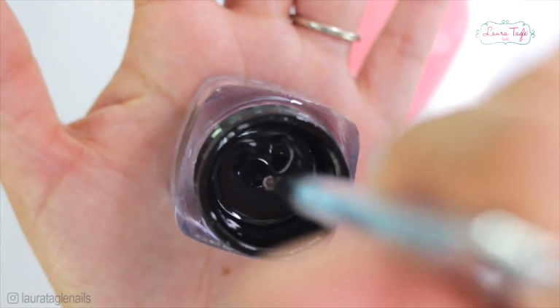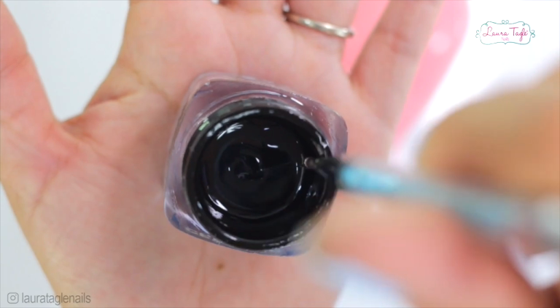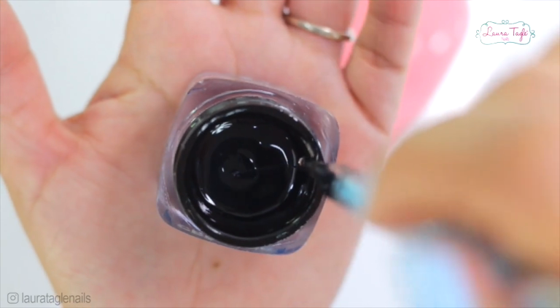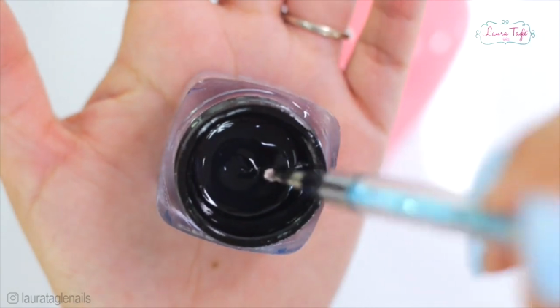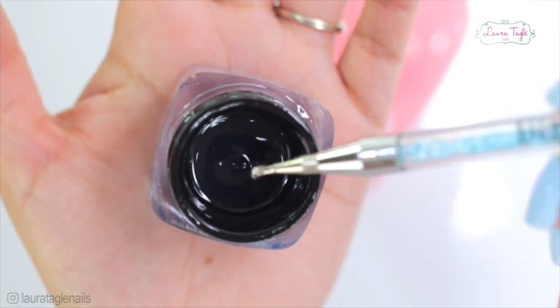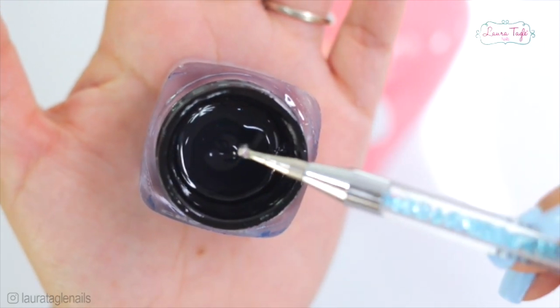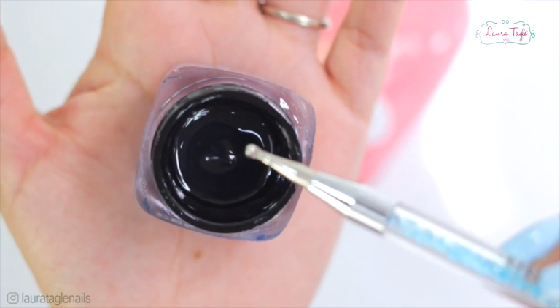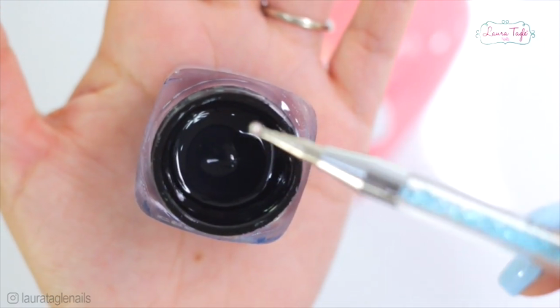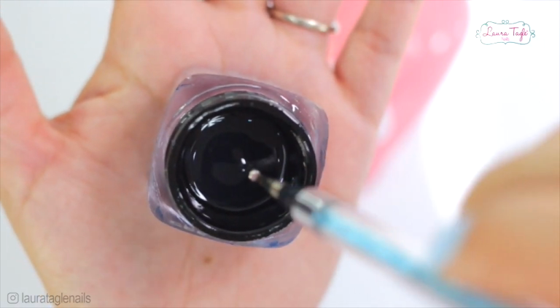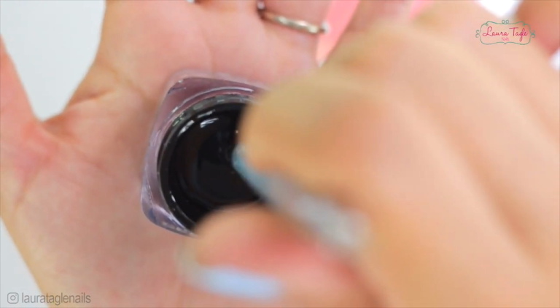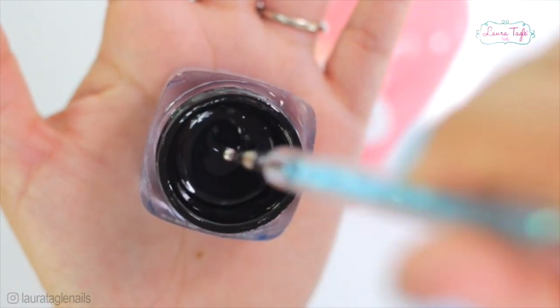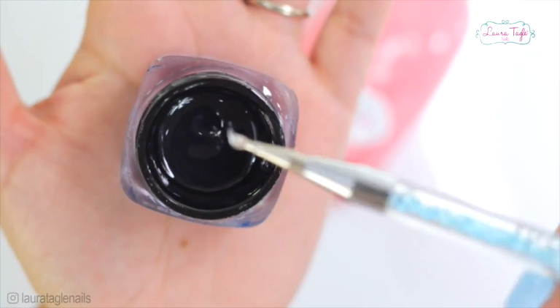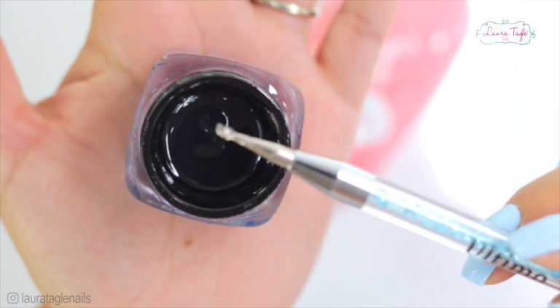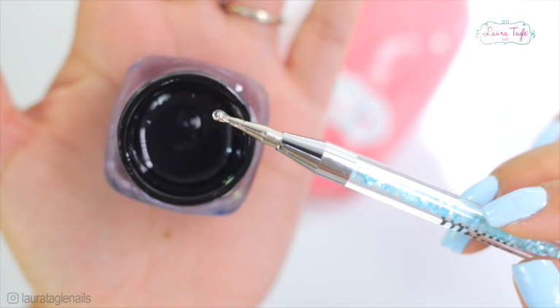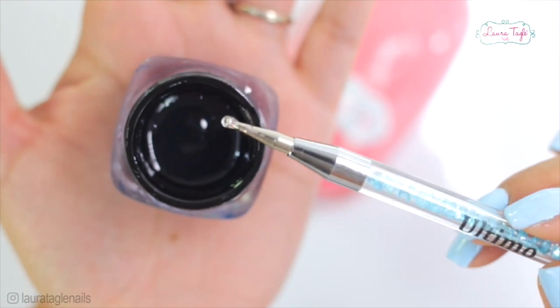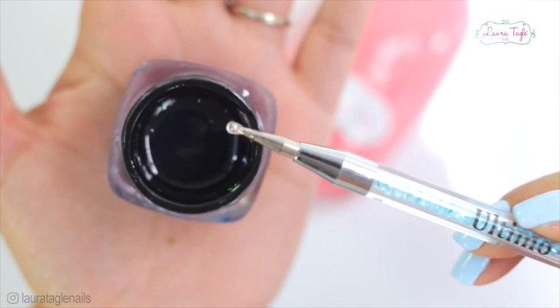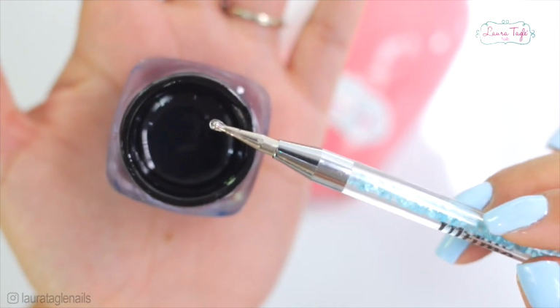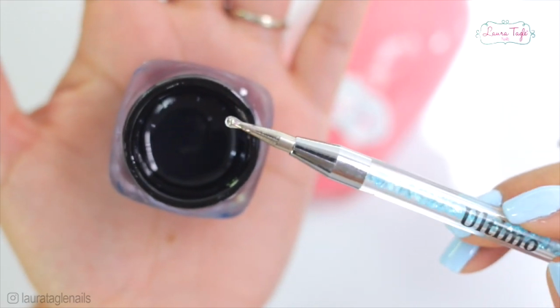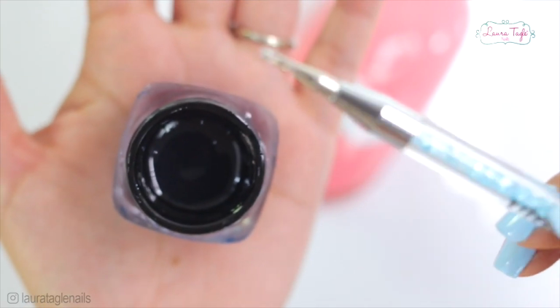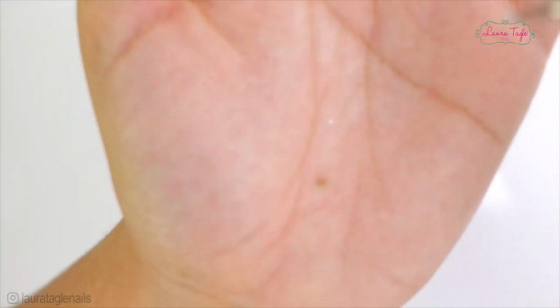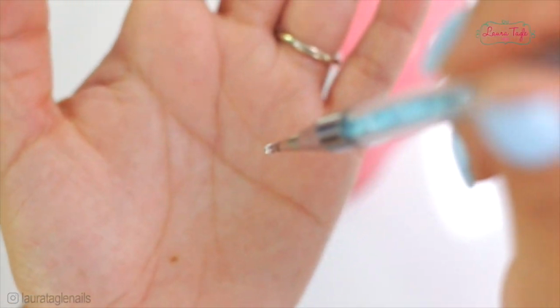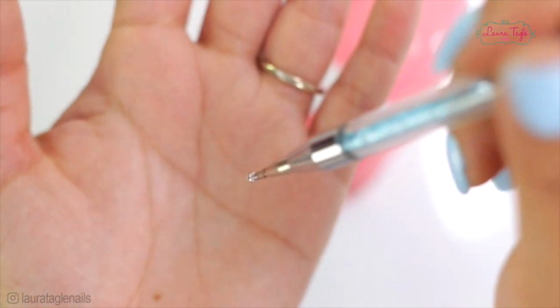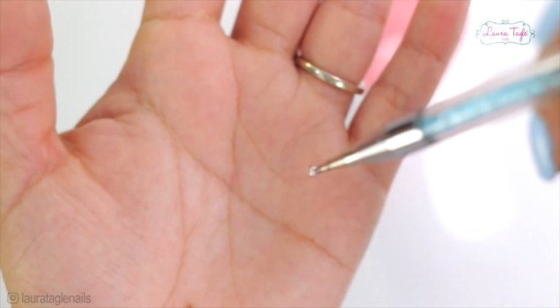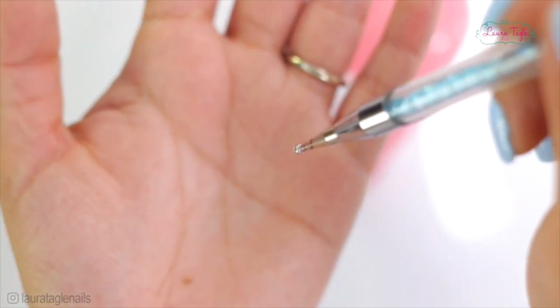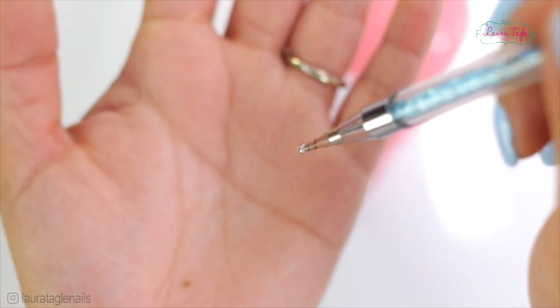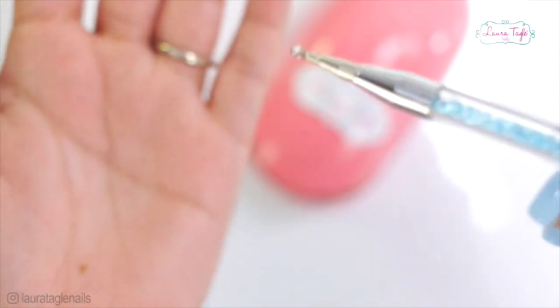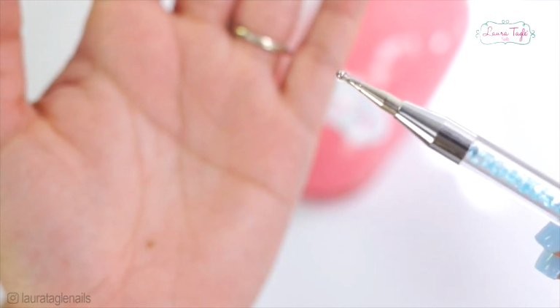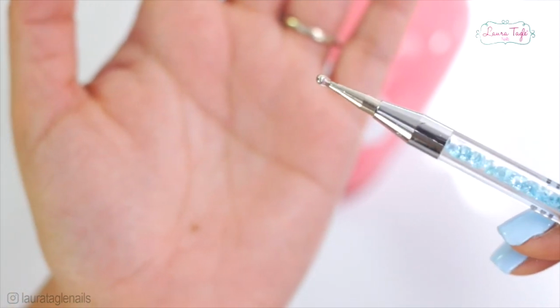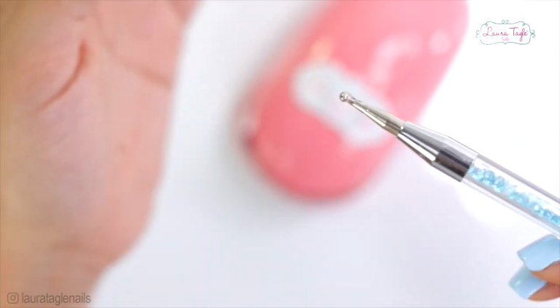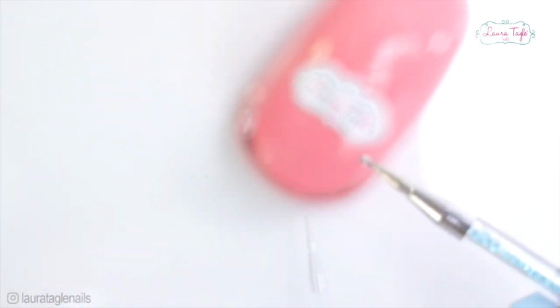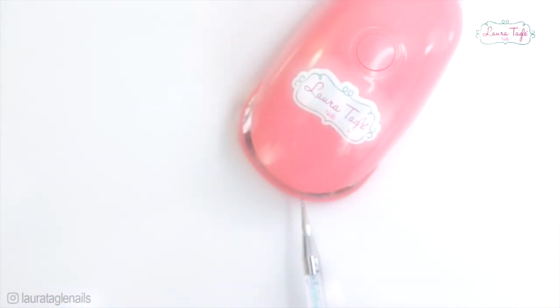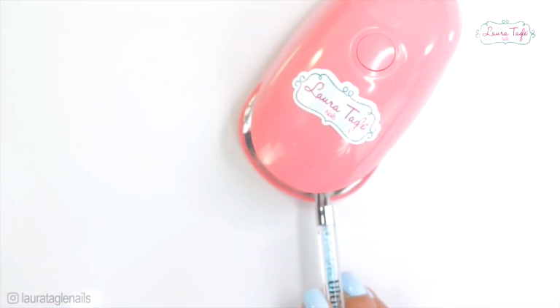Hey, welcome! In this video I won't tell you guys how to make this candy ball — I am actually going to tell you how not to make it. Because the truth is this bubble isn't really that difficult to make, but I didn't really have a great experience doing so.